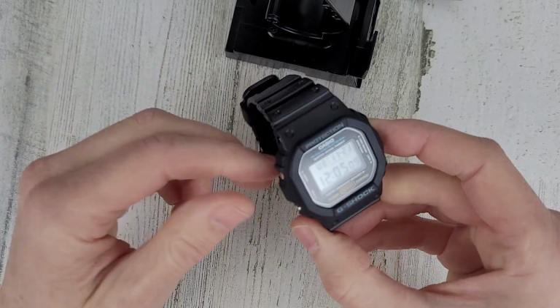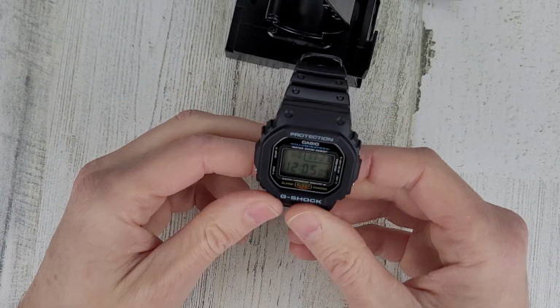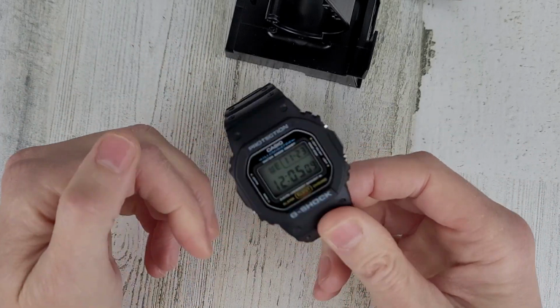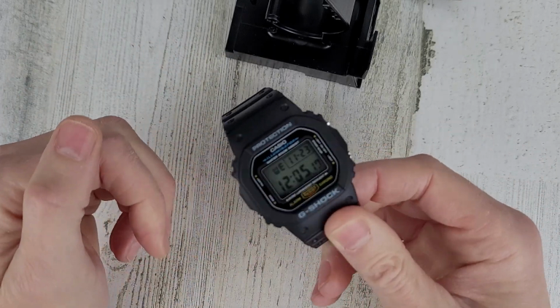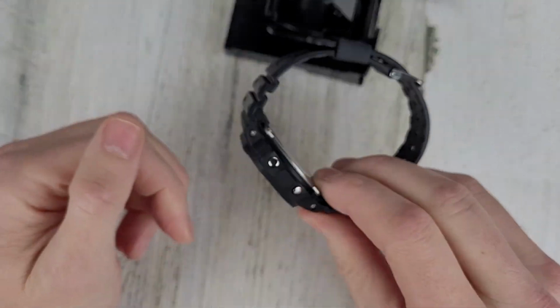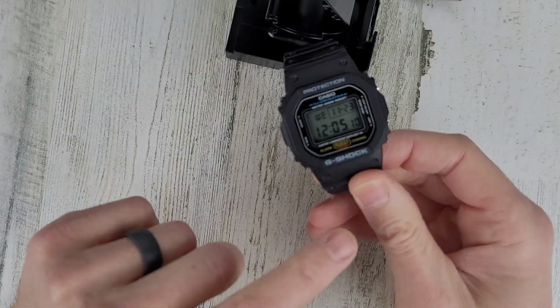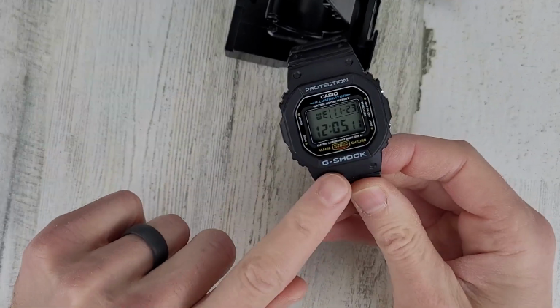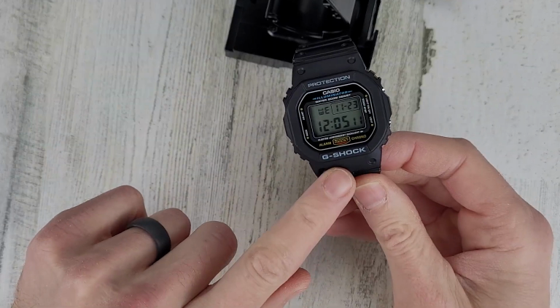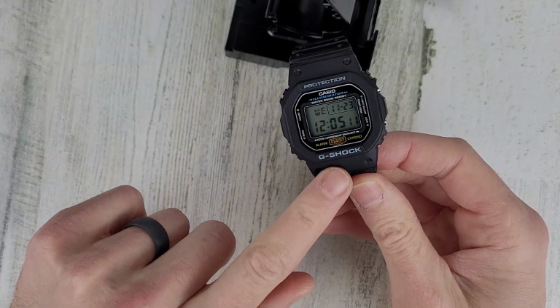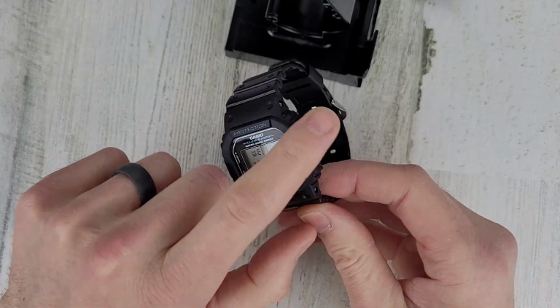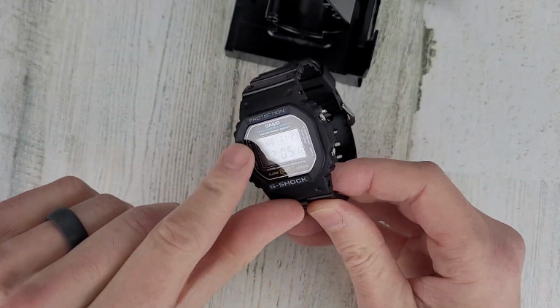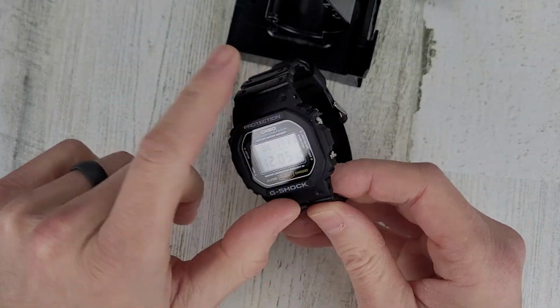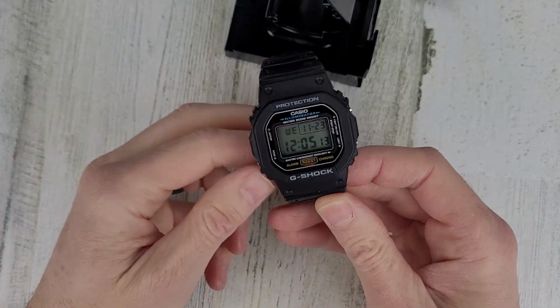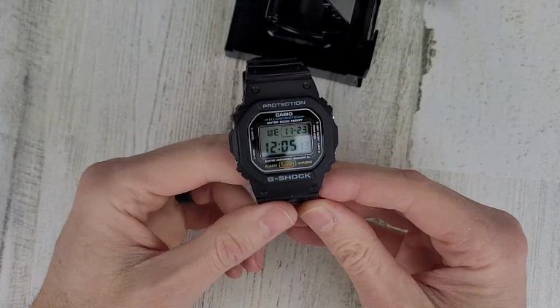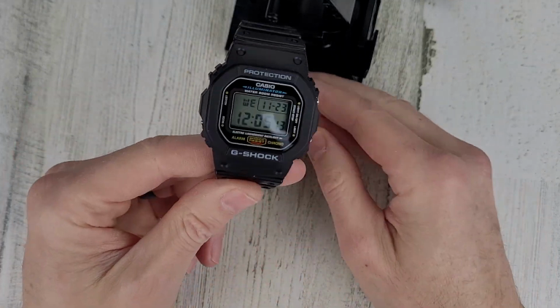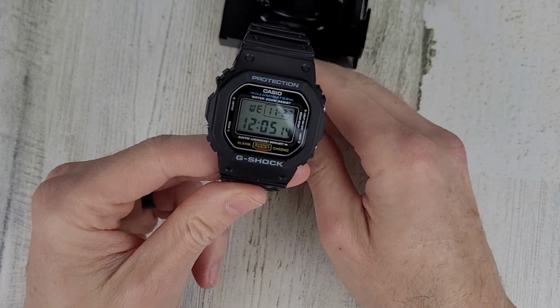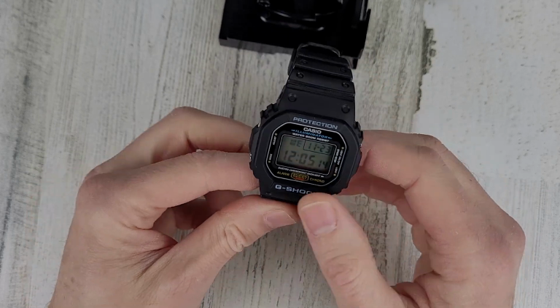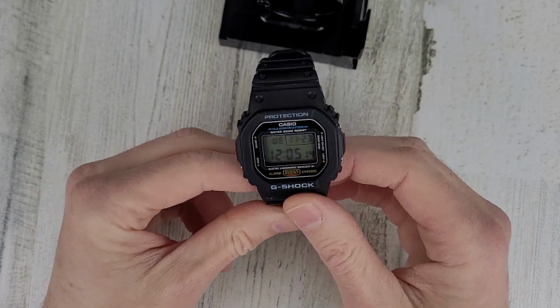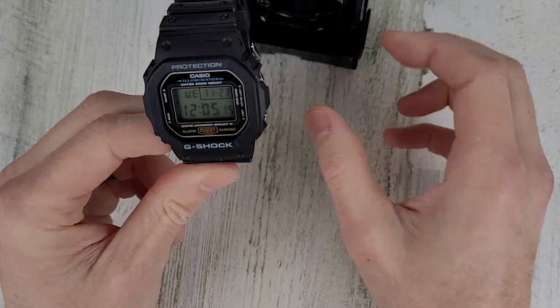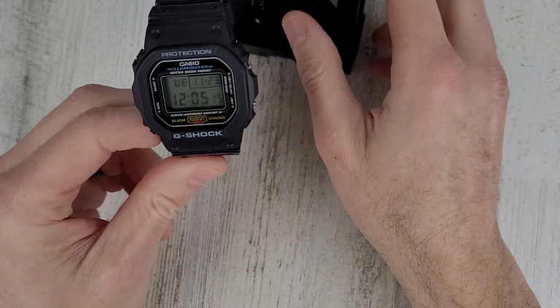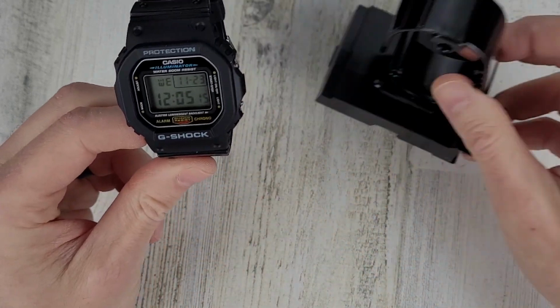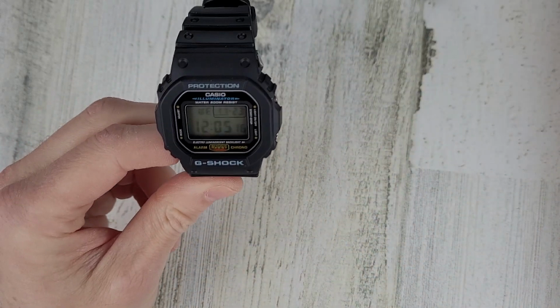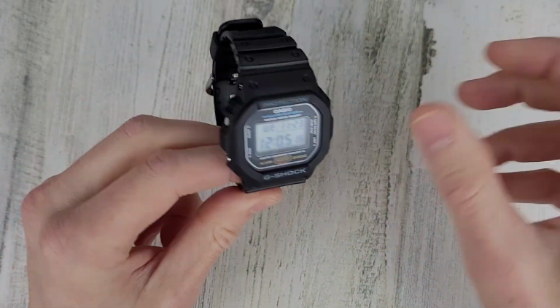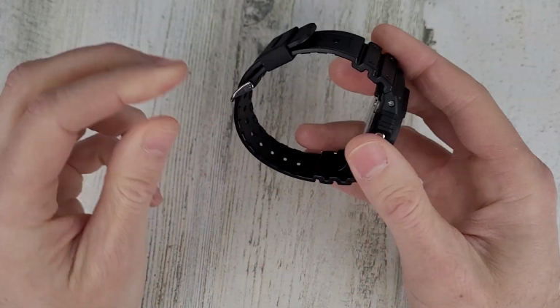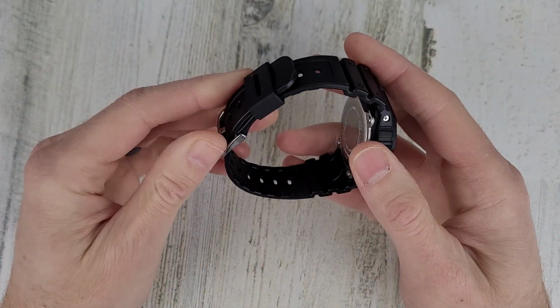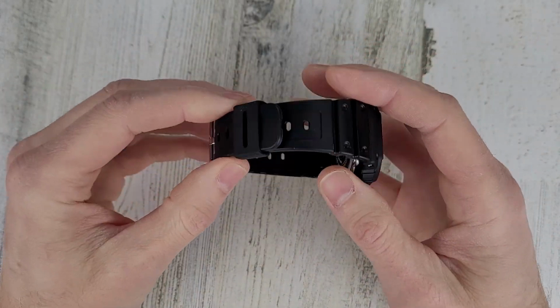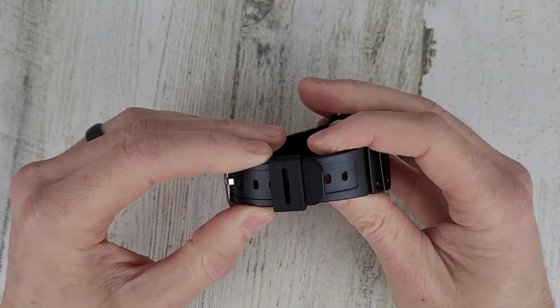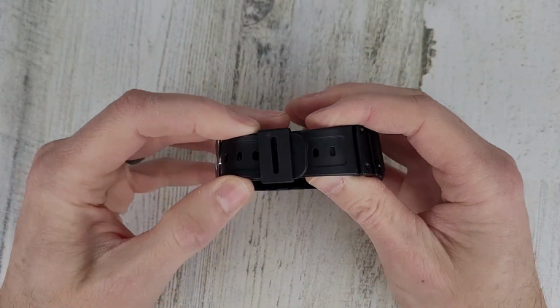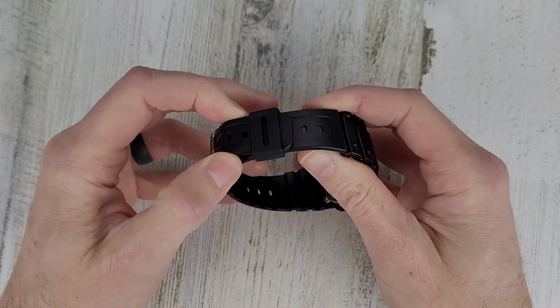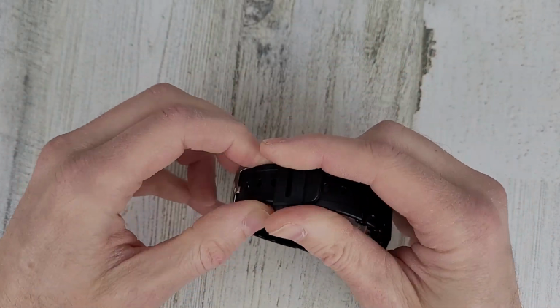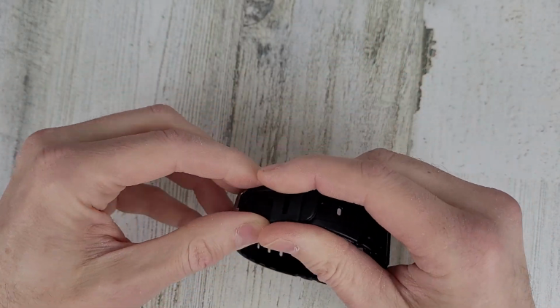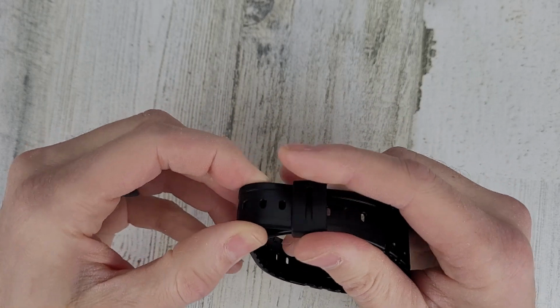I forgot how light these are. The G-Shocks I've been wearing lately have the metal bezel on them. Alright, let me get this on wrist and then we'll close out the video.